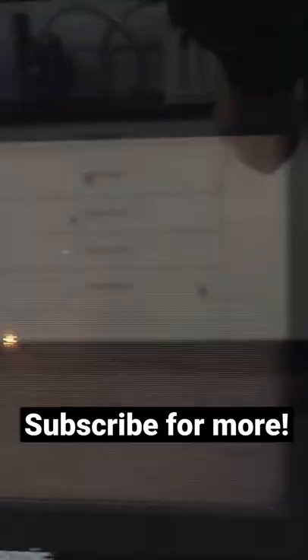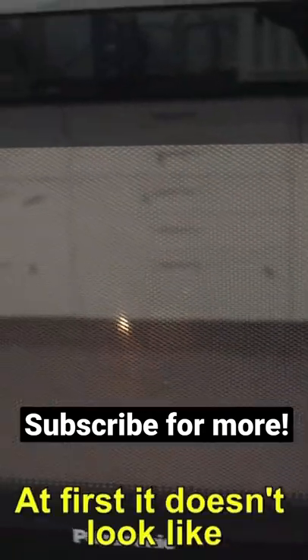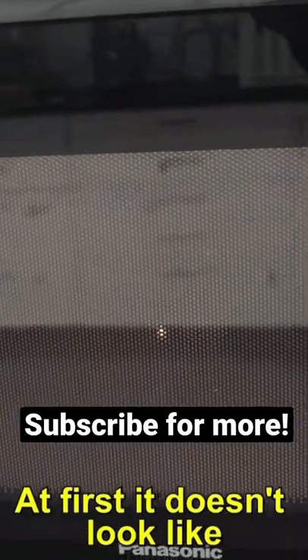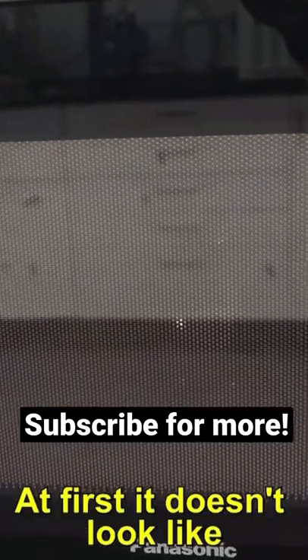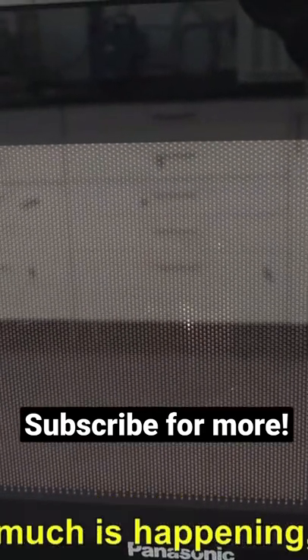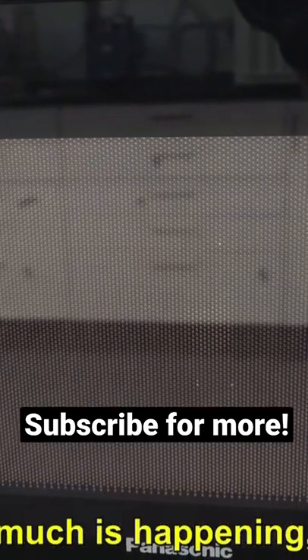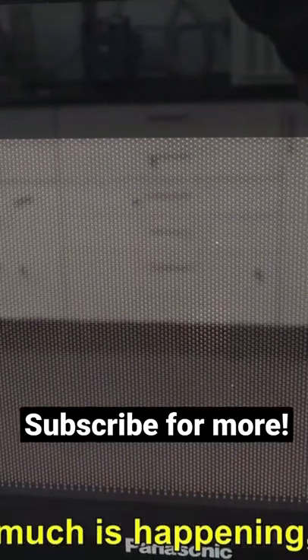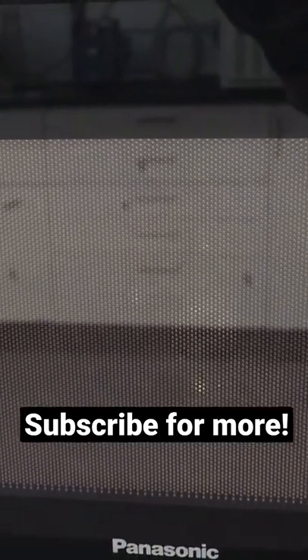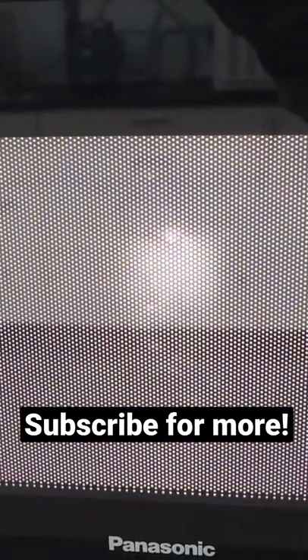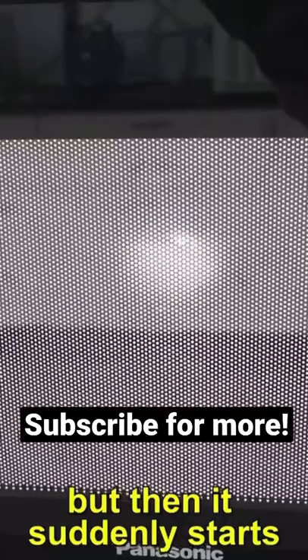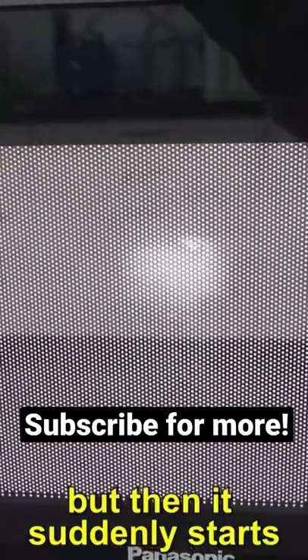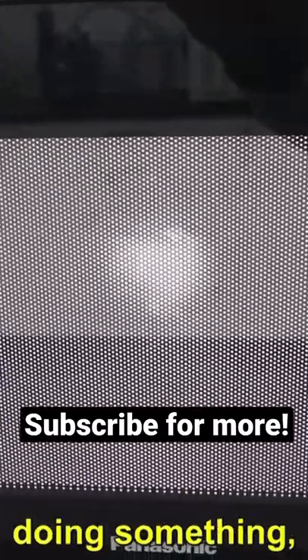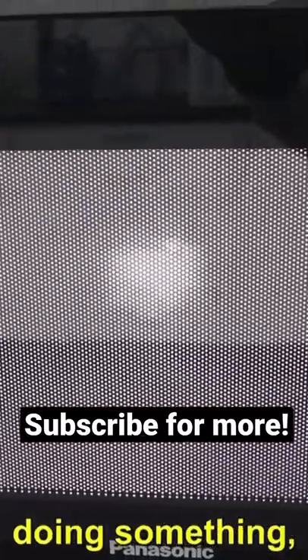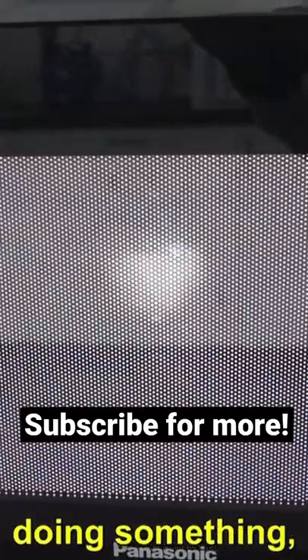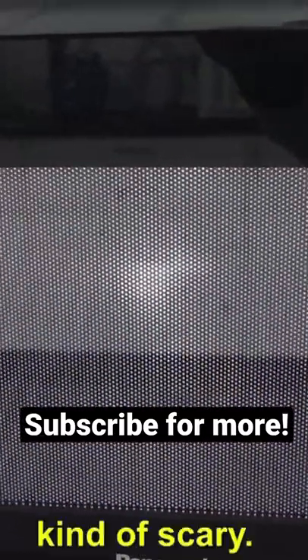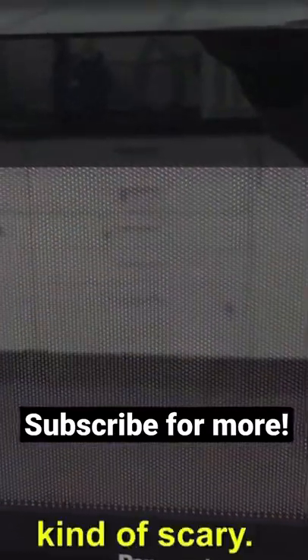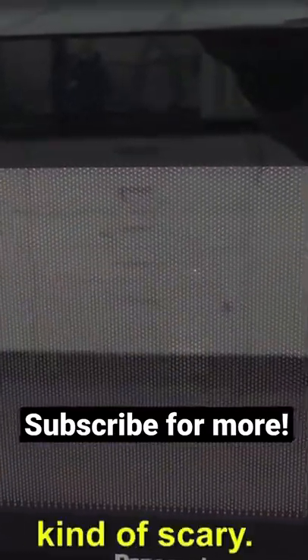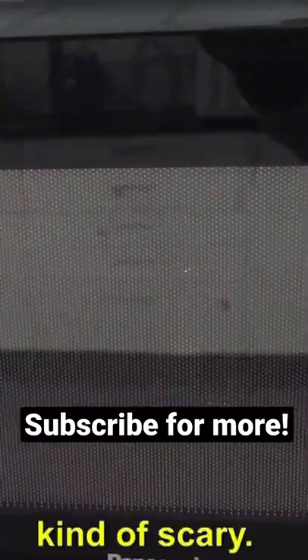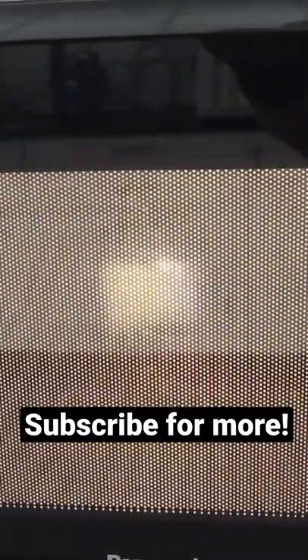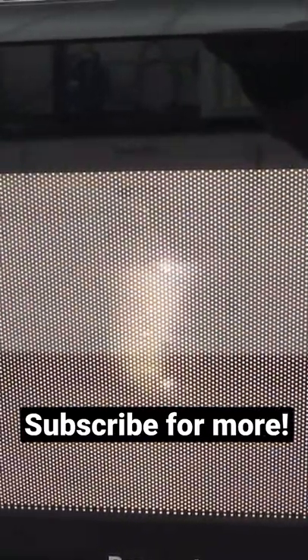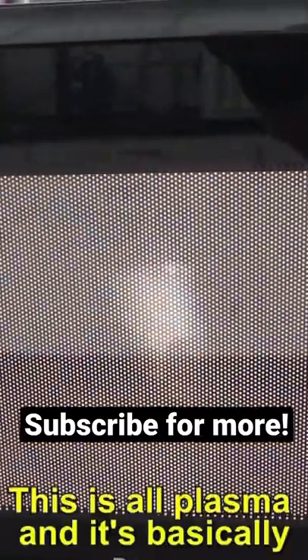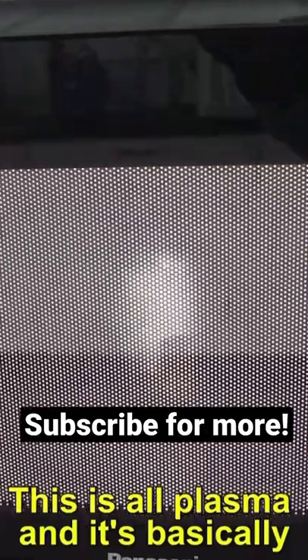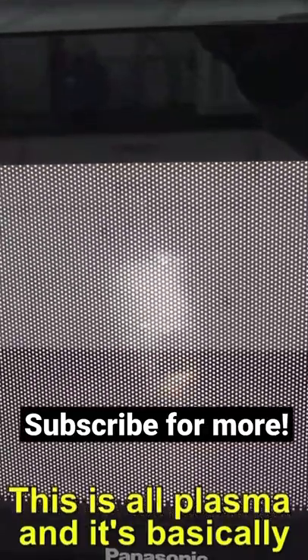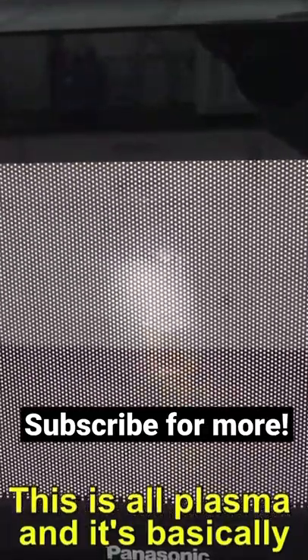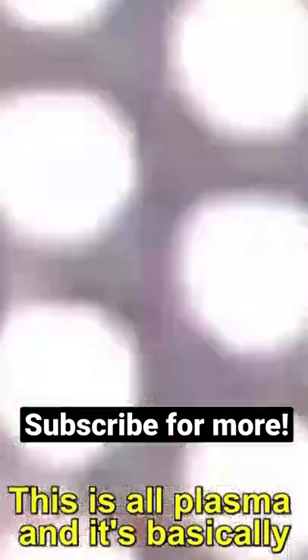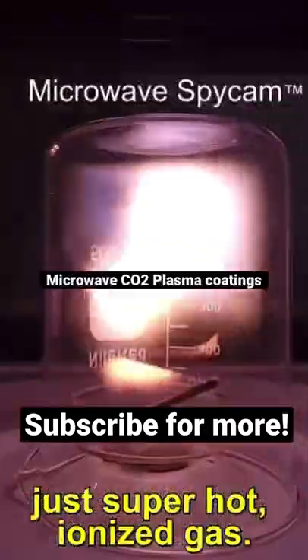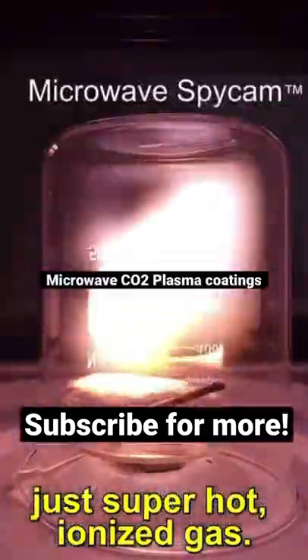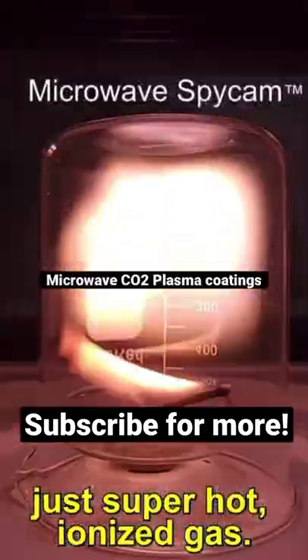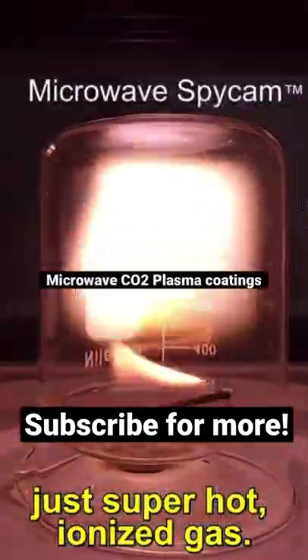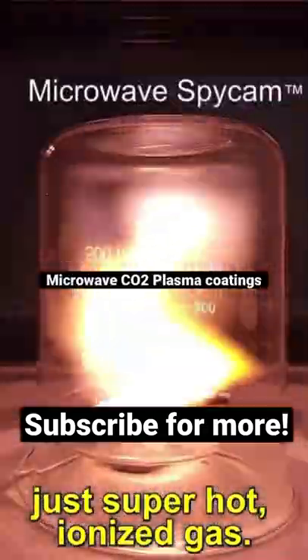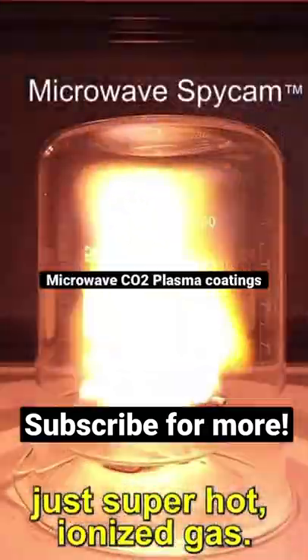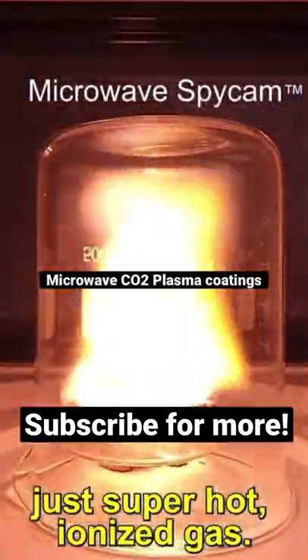At first, it doesn't look like much is happening, but then it suddenly starts doing something kind of scary. This is all plasma, and it's basically just super hot, ionized gas.